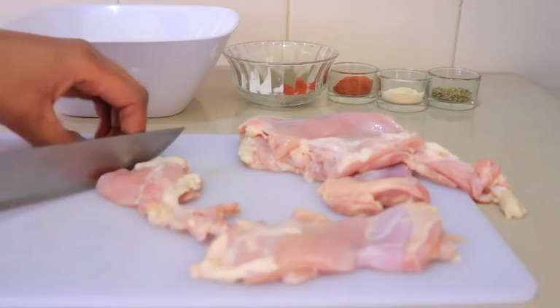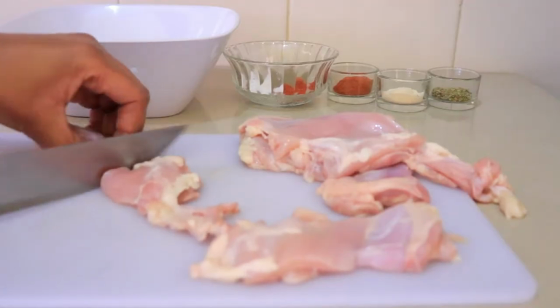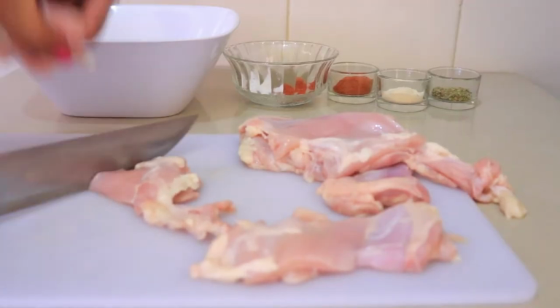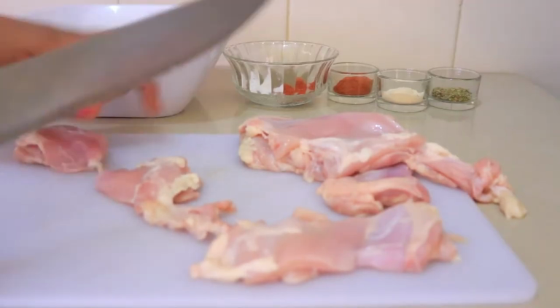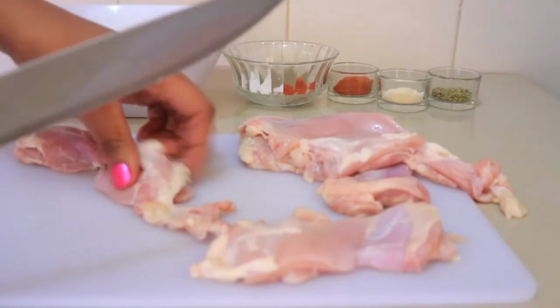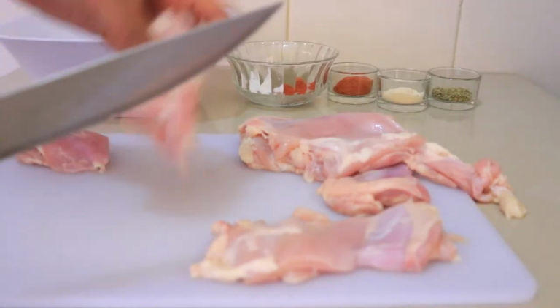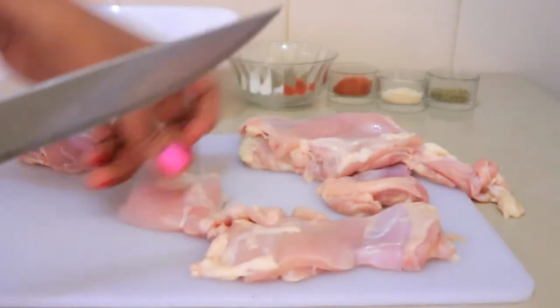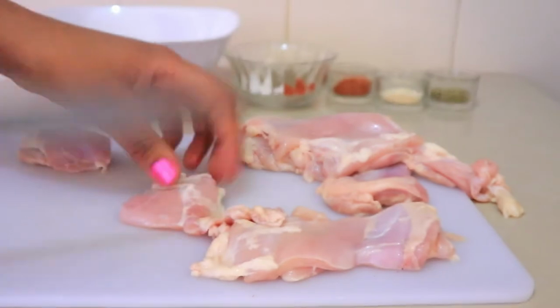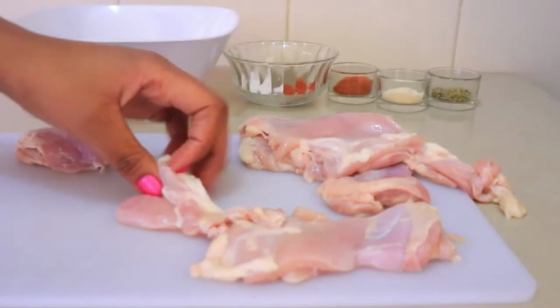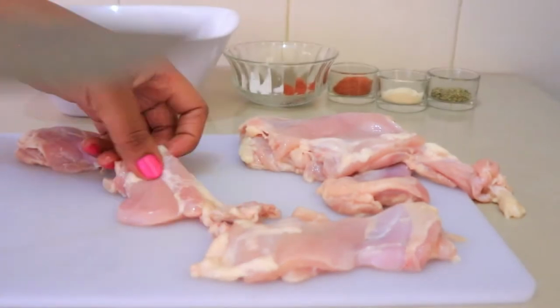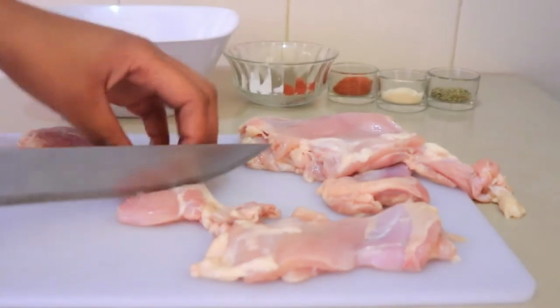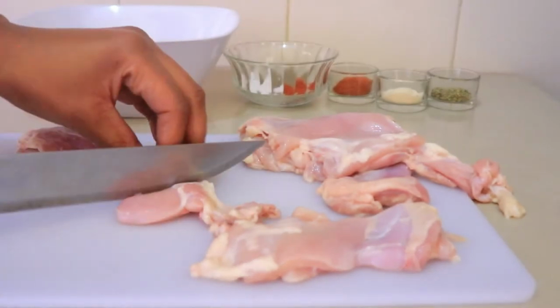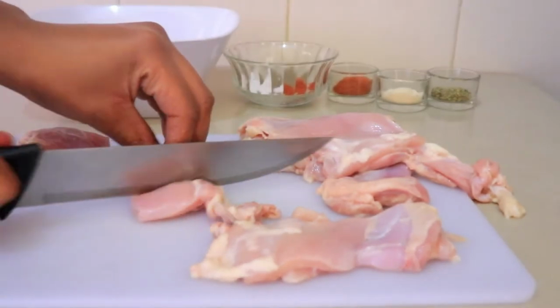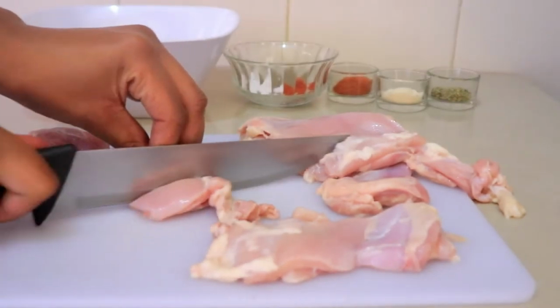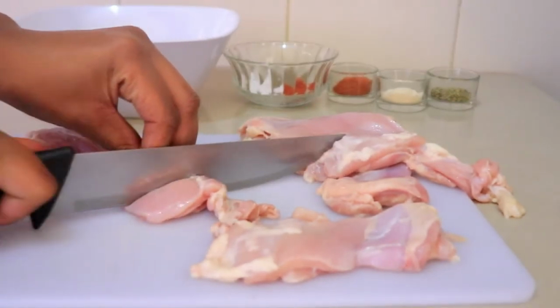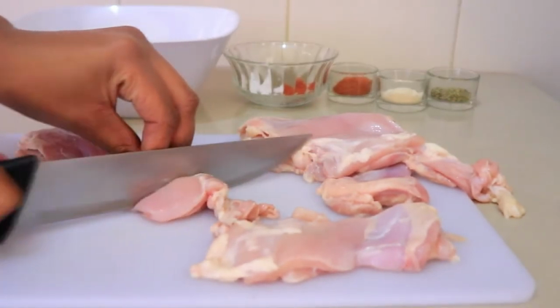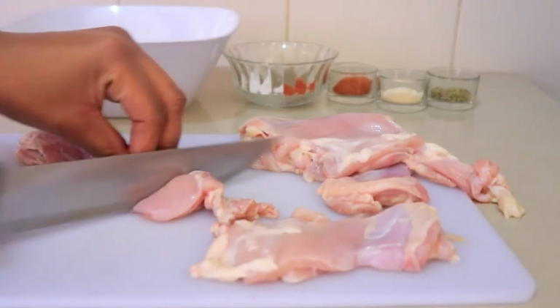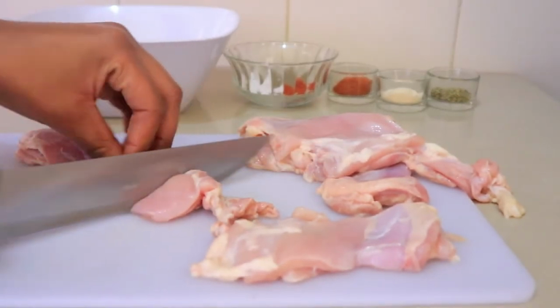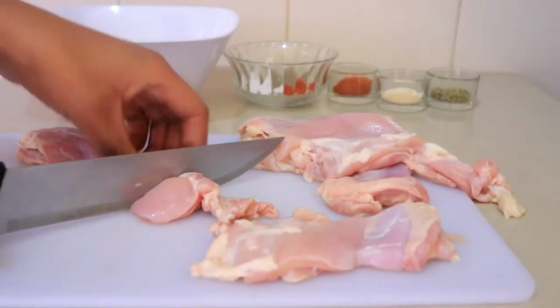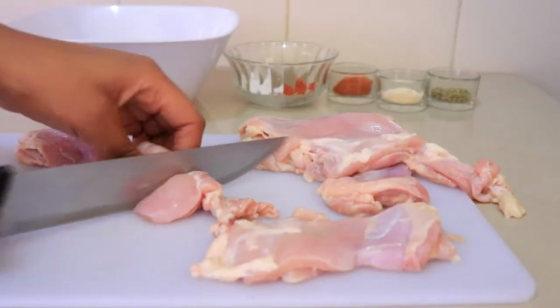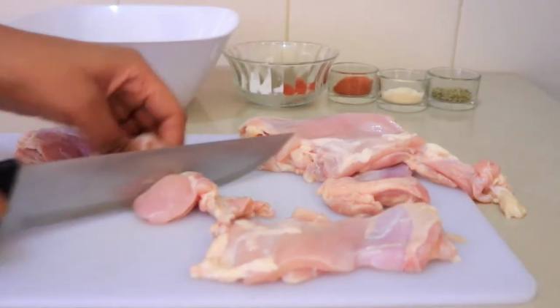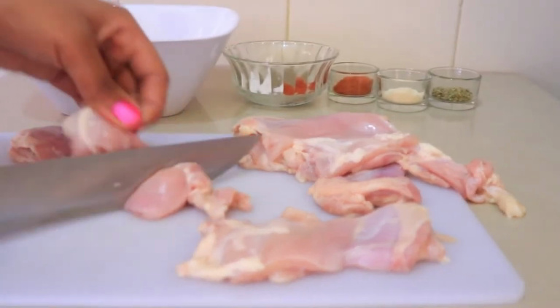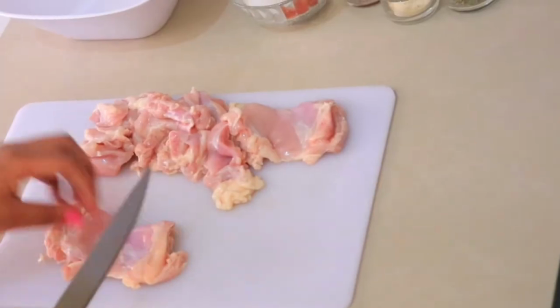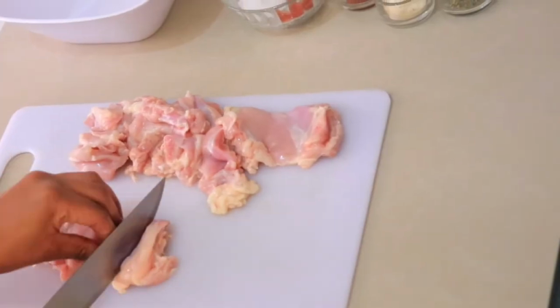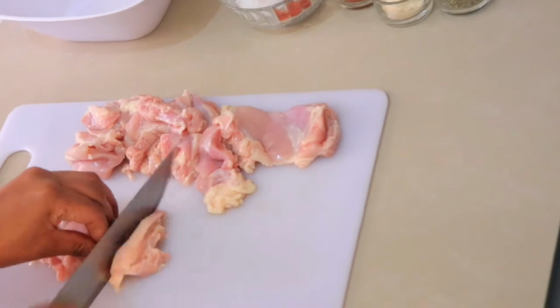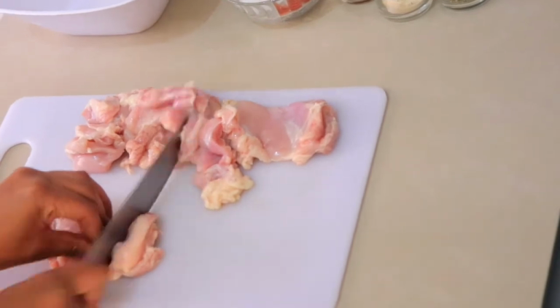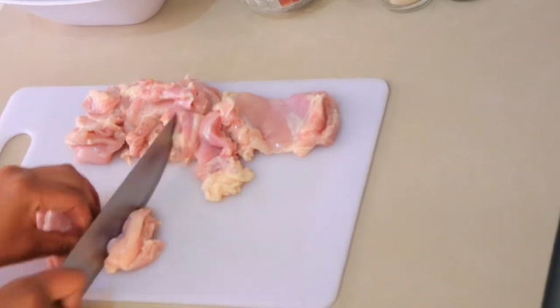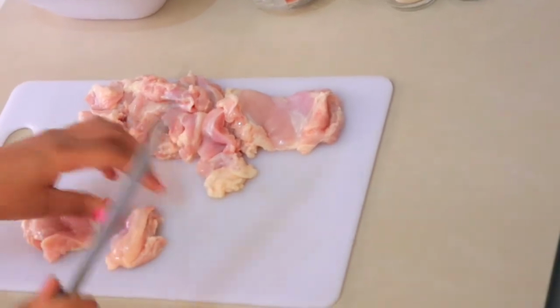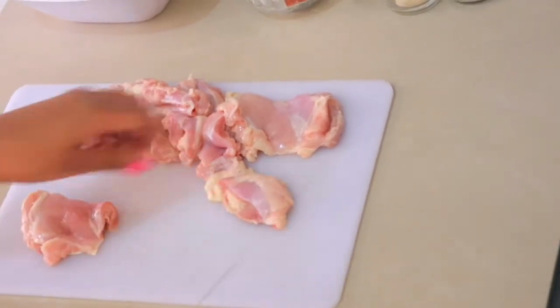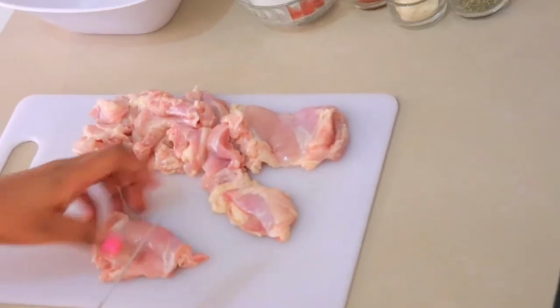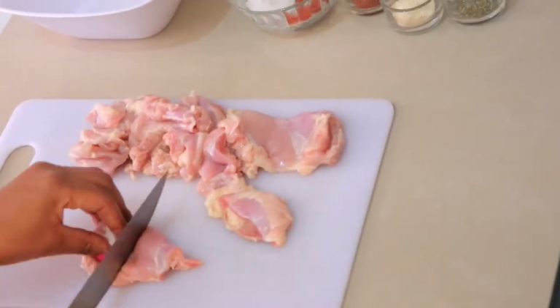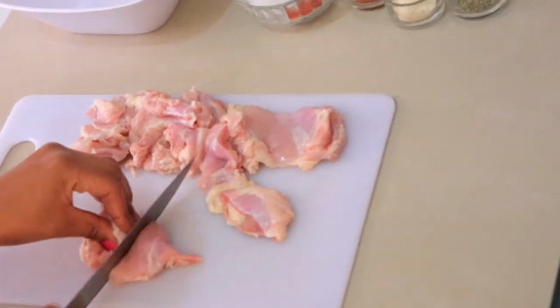I'm going to start by cutting some chicken thighs. I'm using boneless chicken thighs, cutting them into small pieces, and then I'm going to put them in a bowl and marinate them.